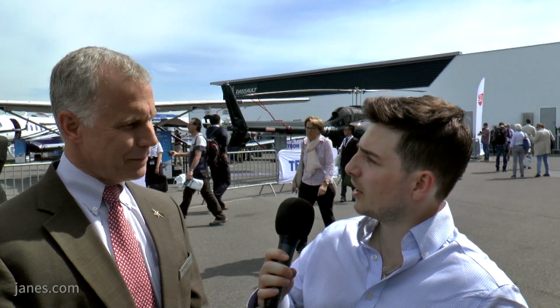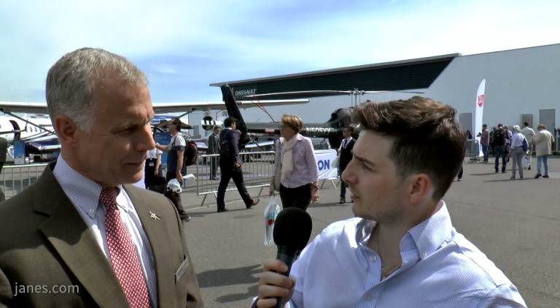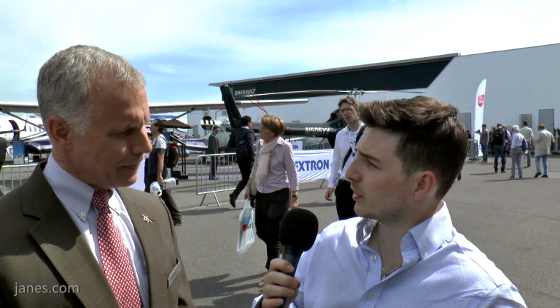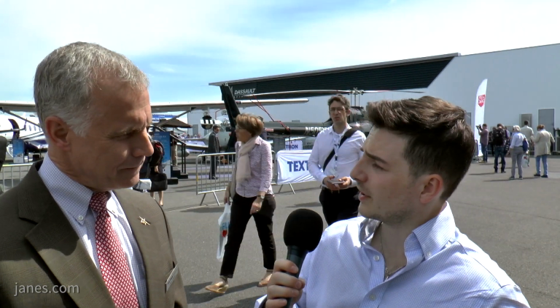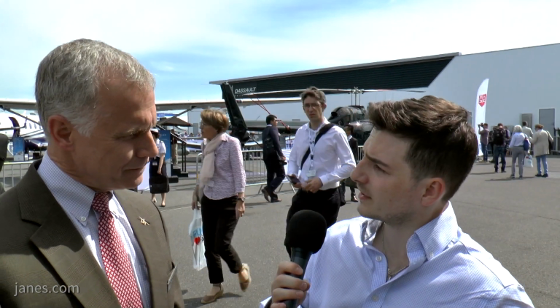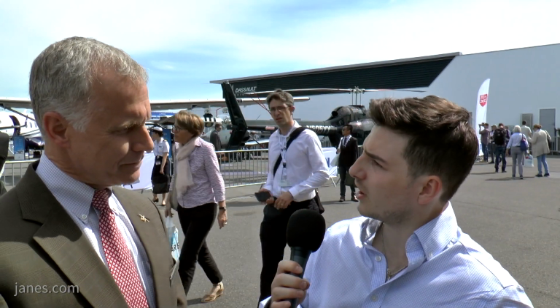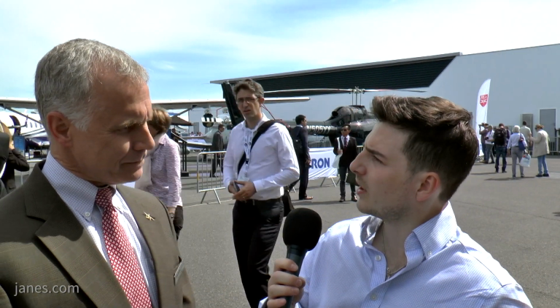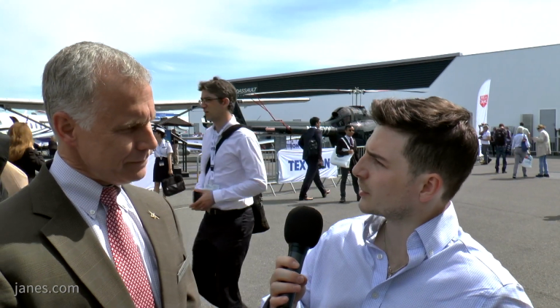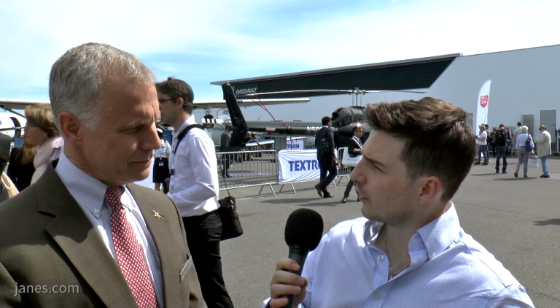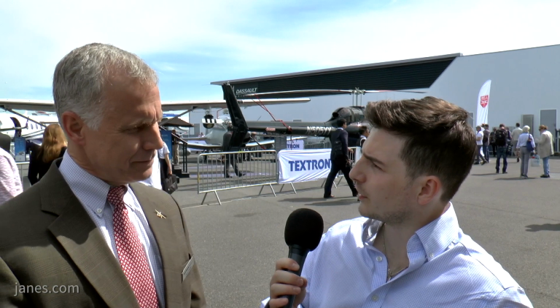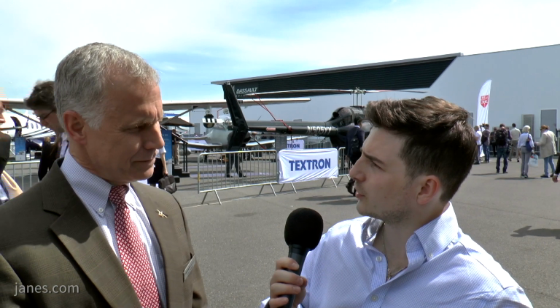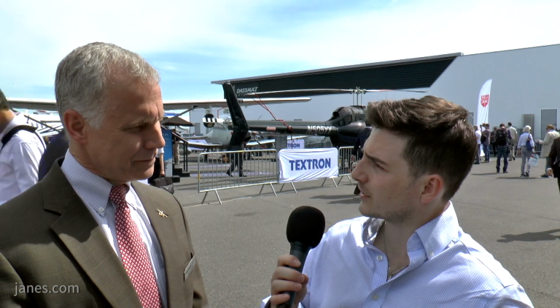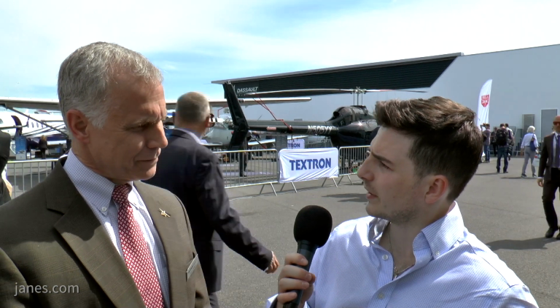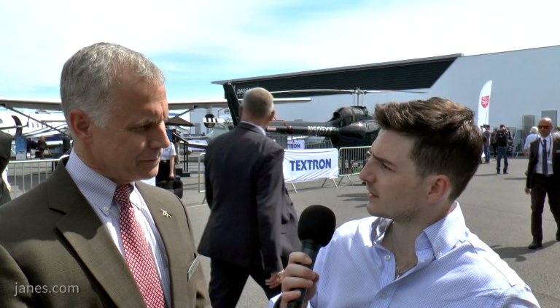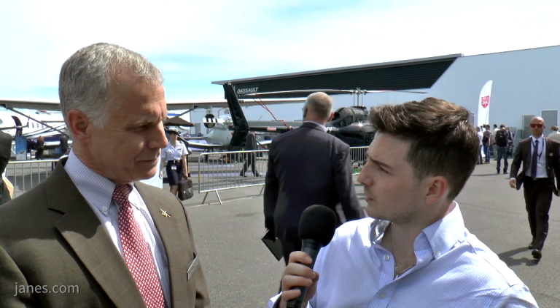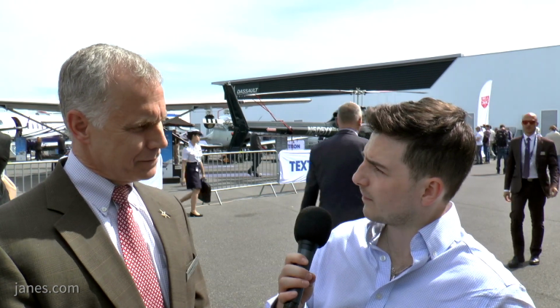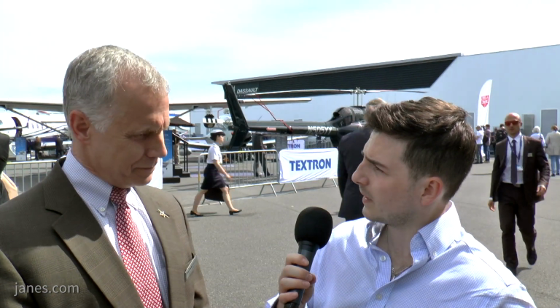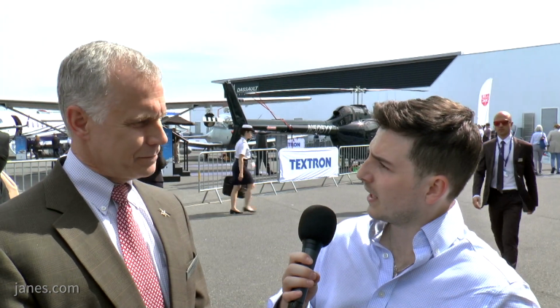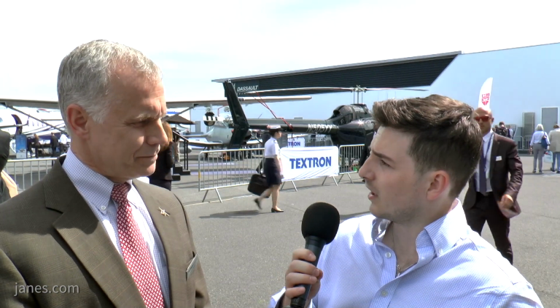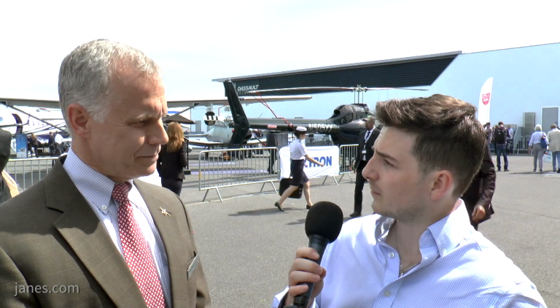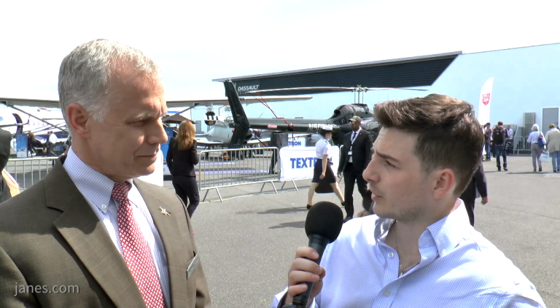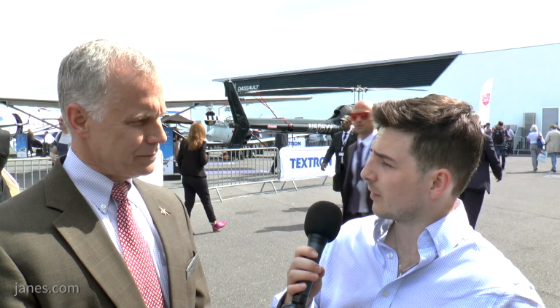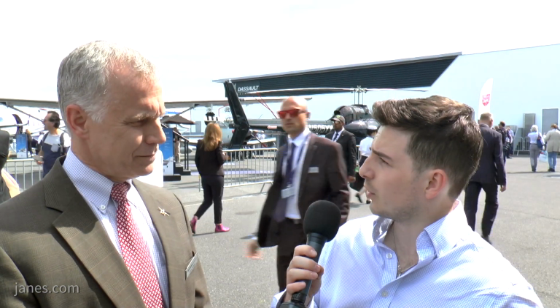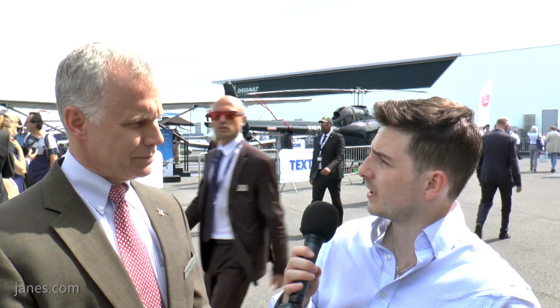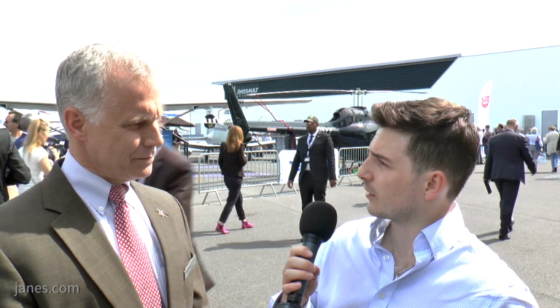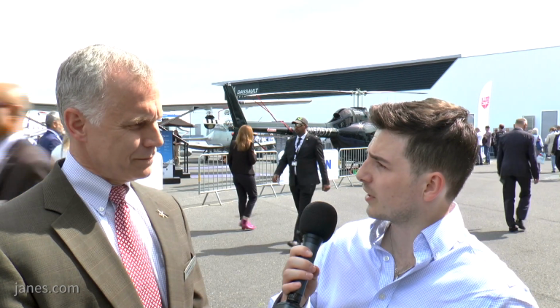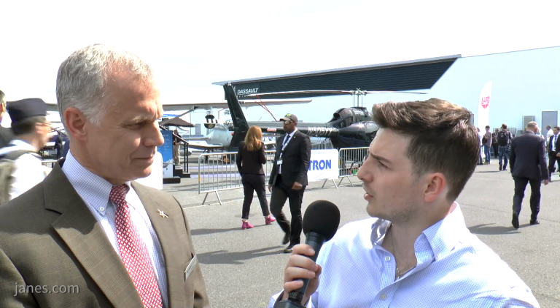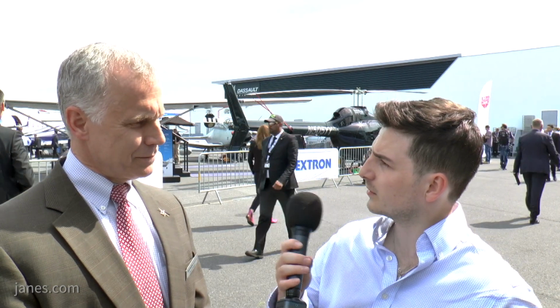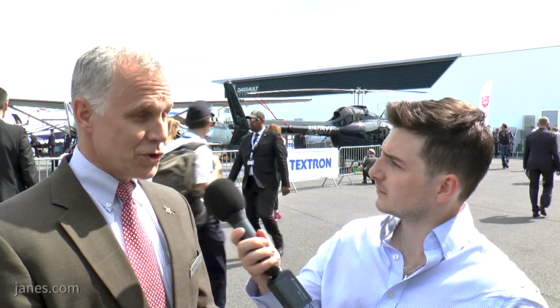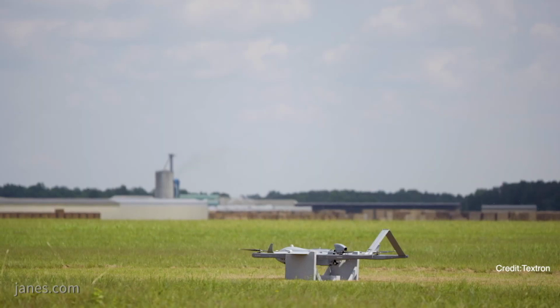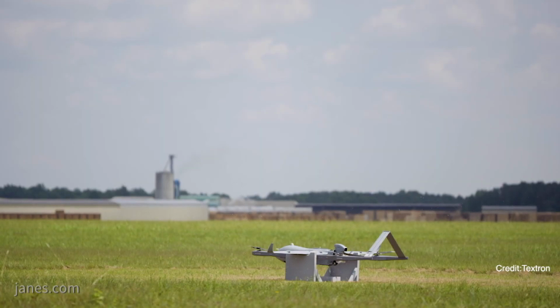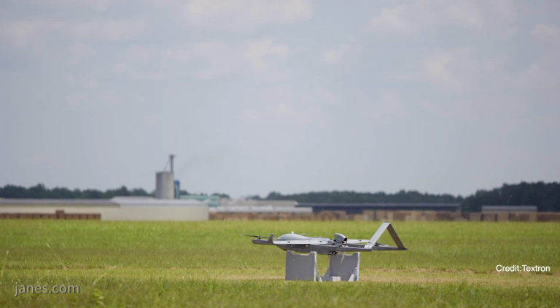And on the topic of the United States, I see you're involved with the future tactical UAS systems program. And I was wondering if you could update me on the Aeroson HQ. Certainly.